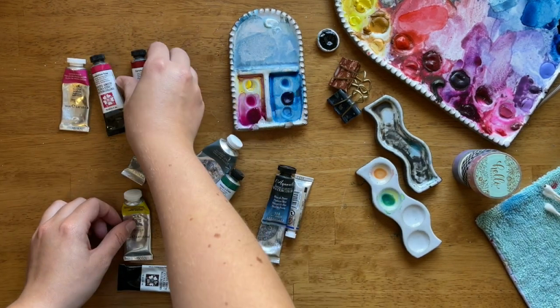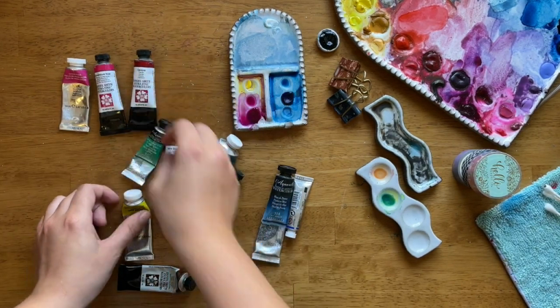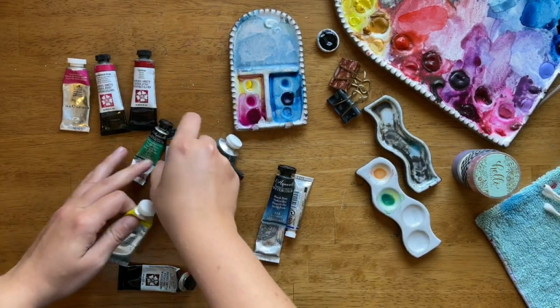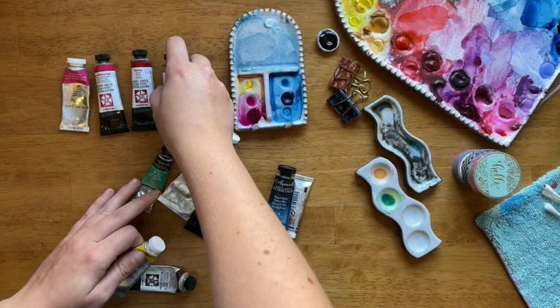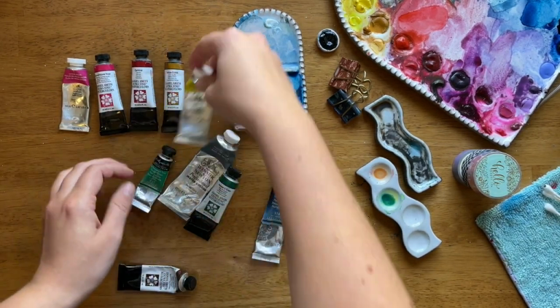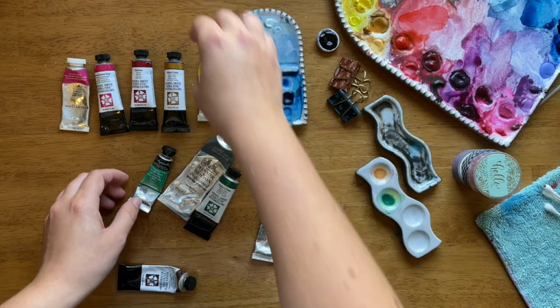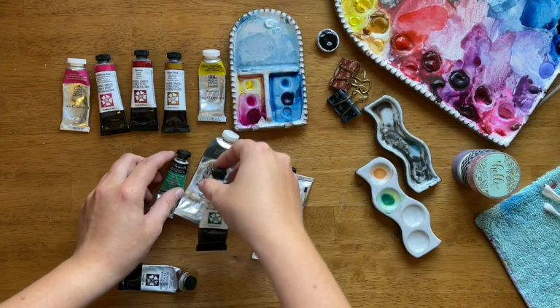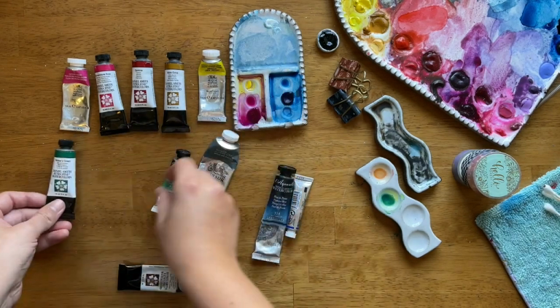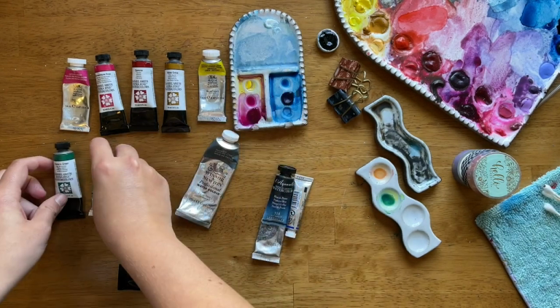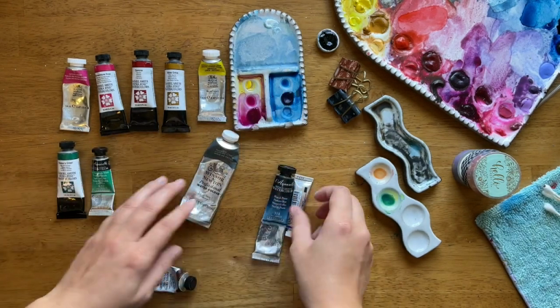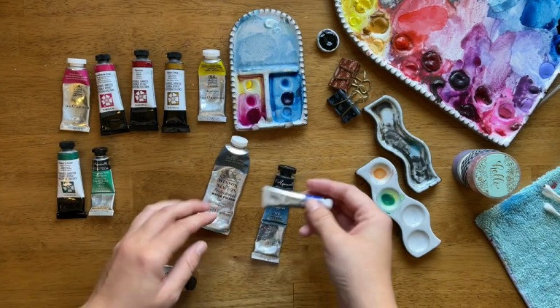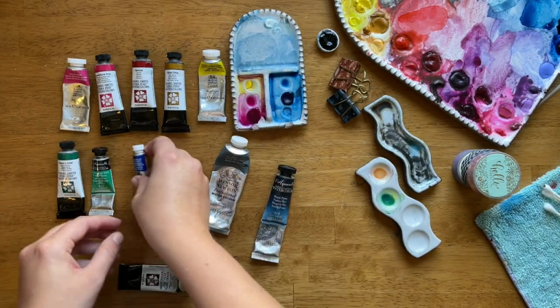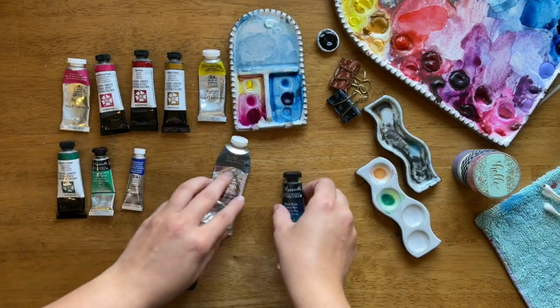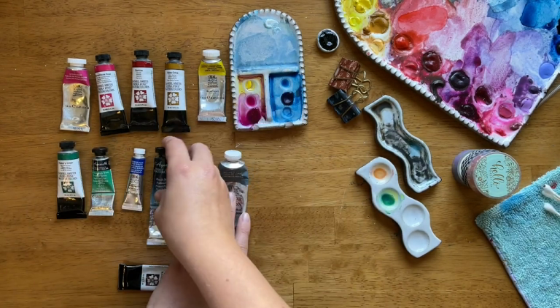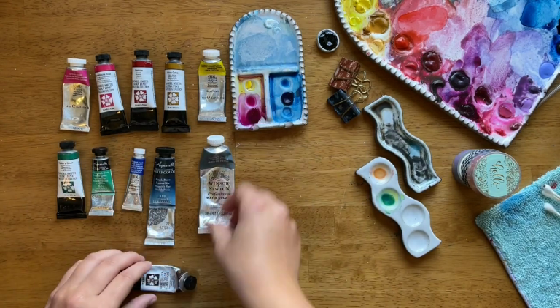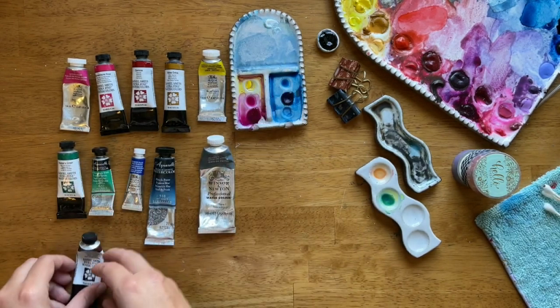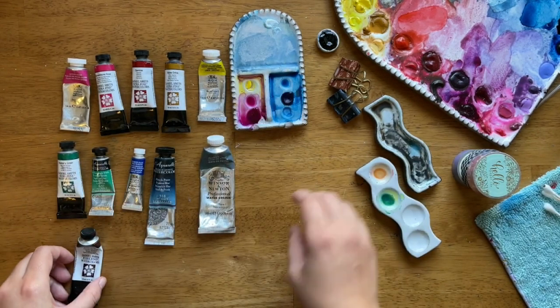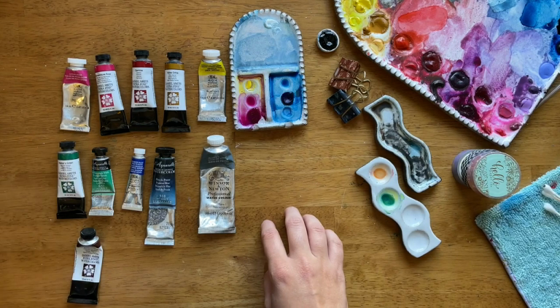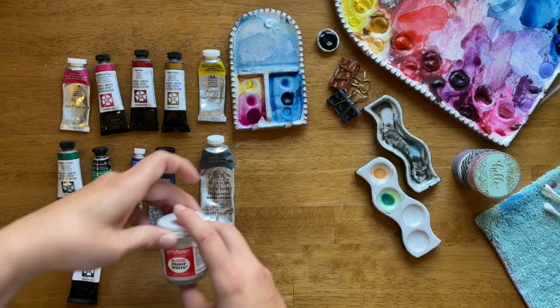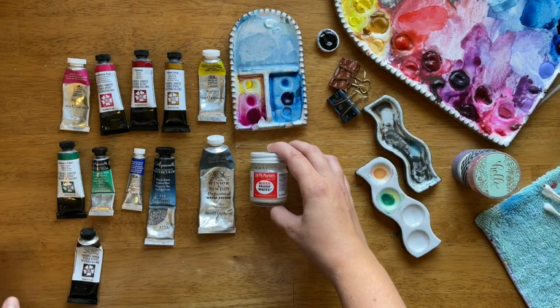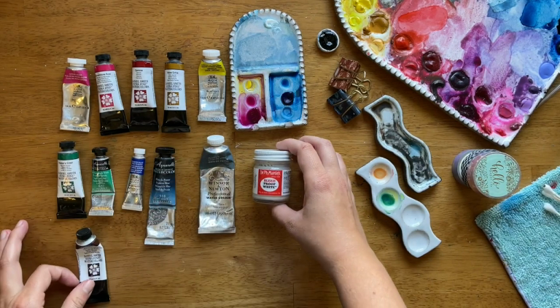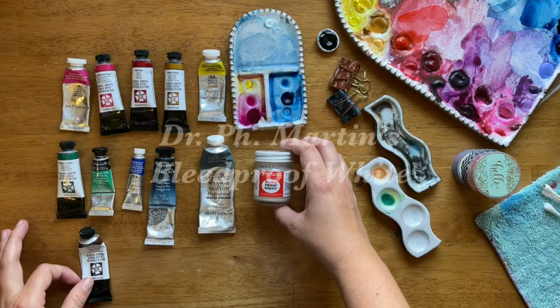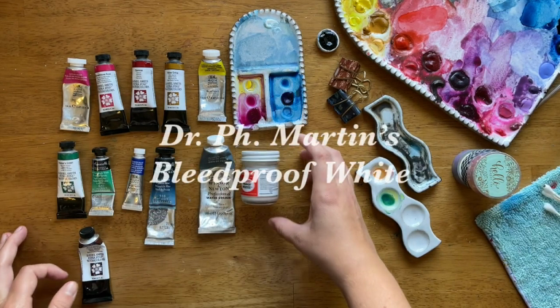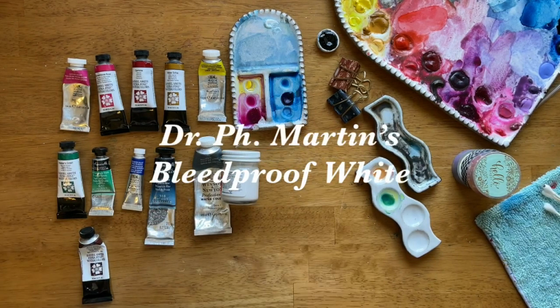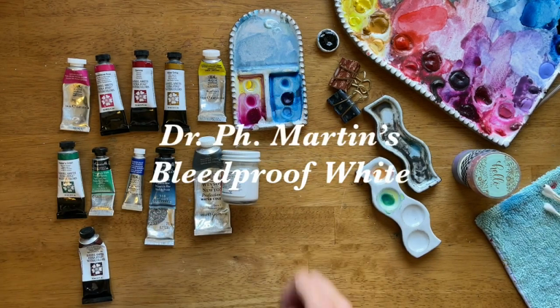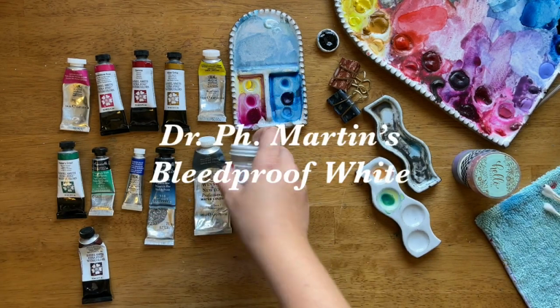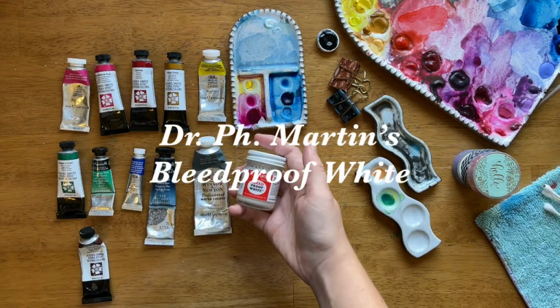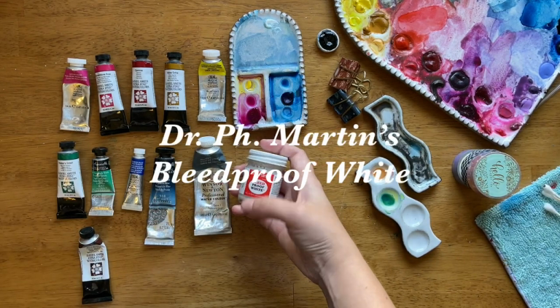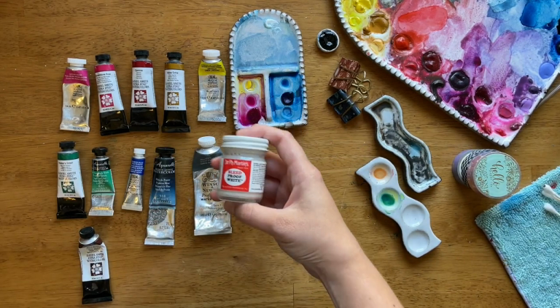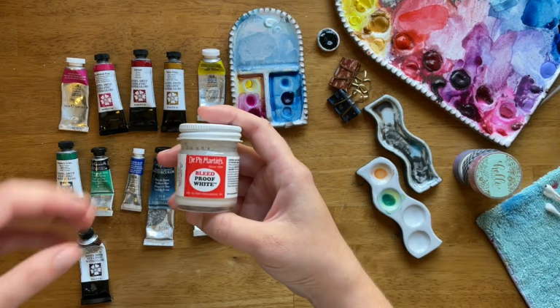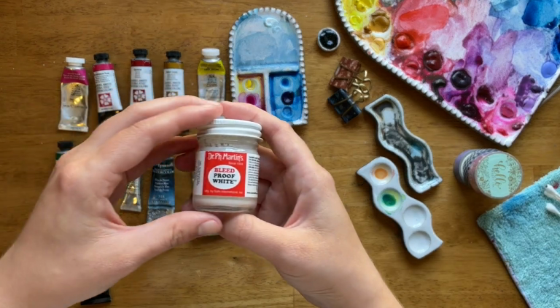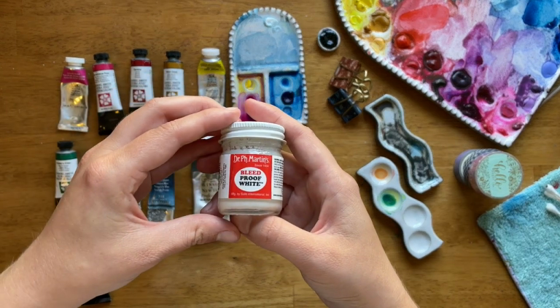Next up are some colors. Bear in mind, when it comes to paint I switch it up a lot. A lot of artists recommend using a limited palette — using only the primary colors — which I think can be a really great system, but for me personally I like to use all of these.